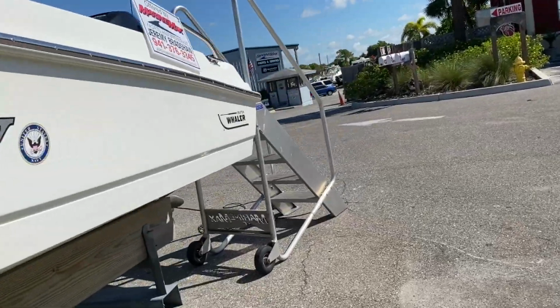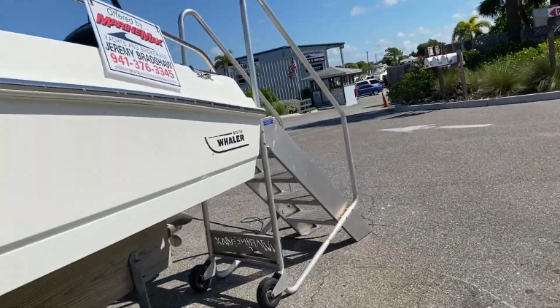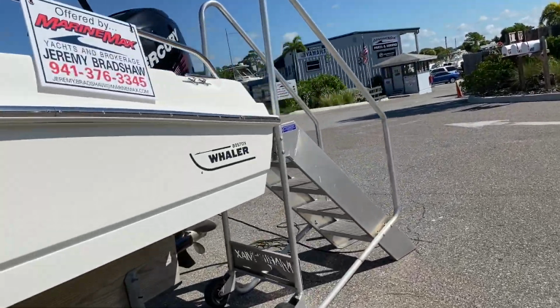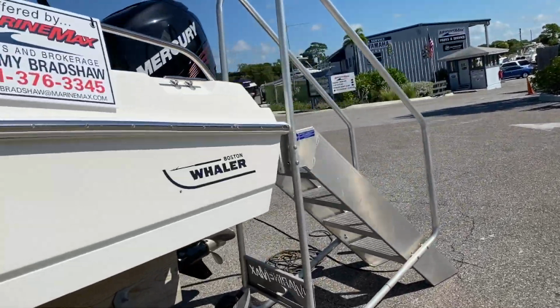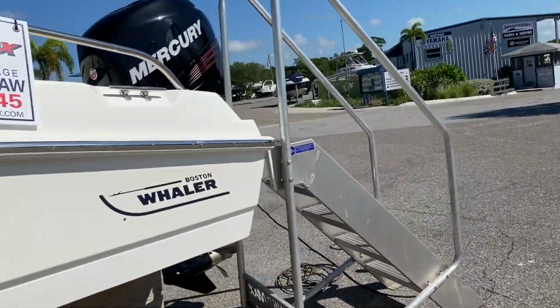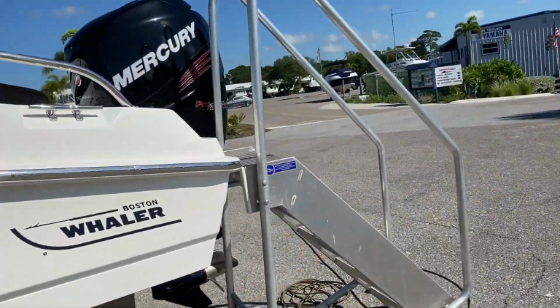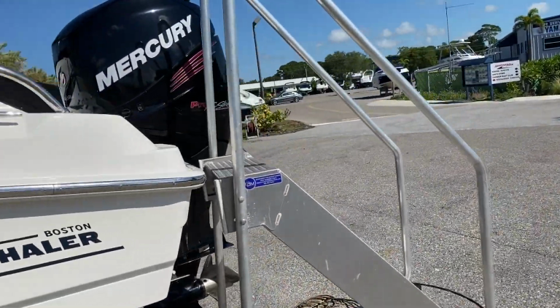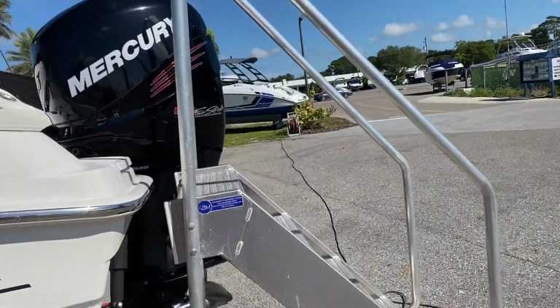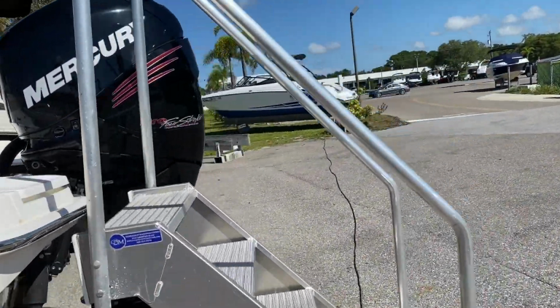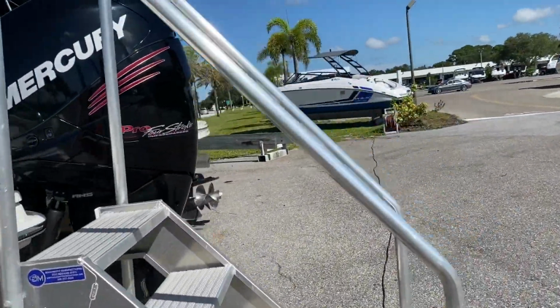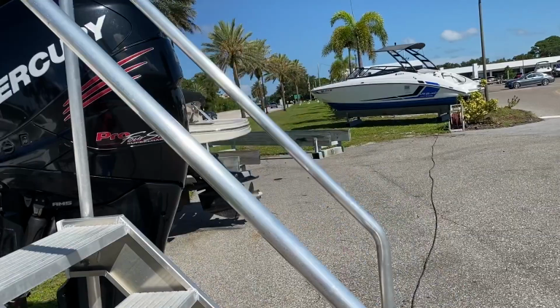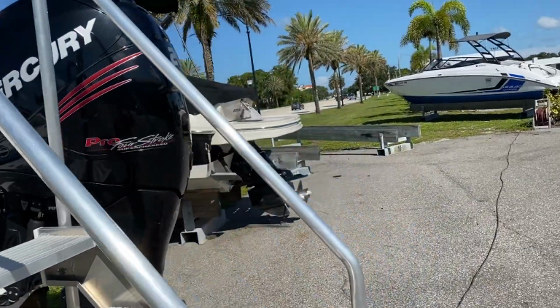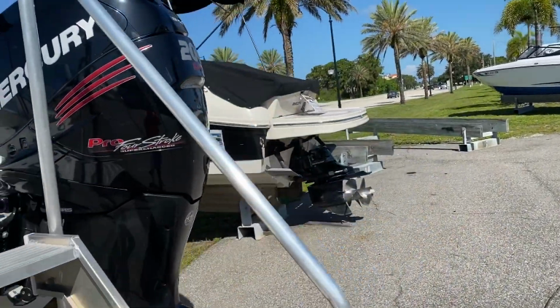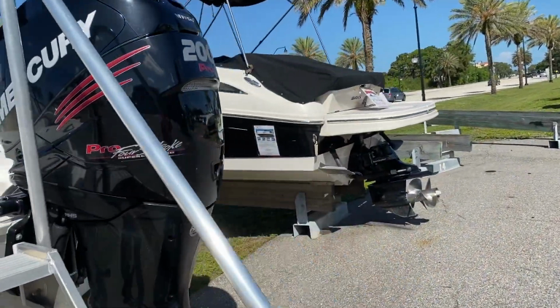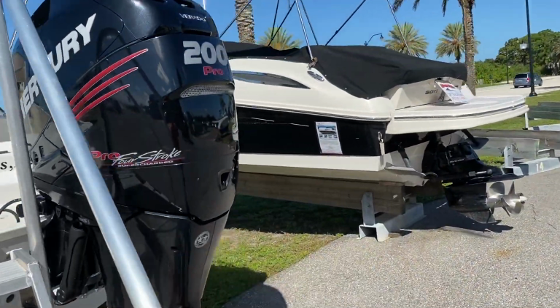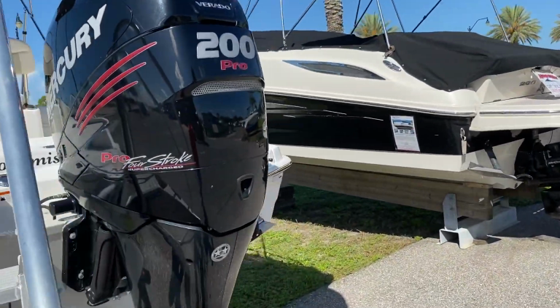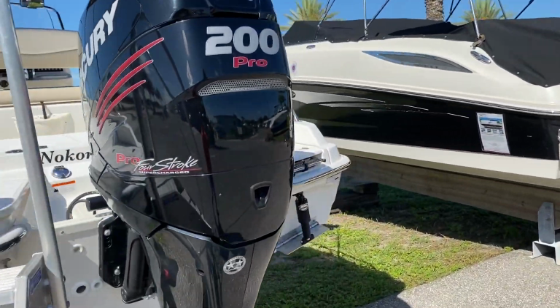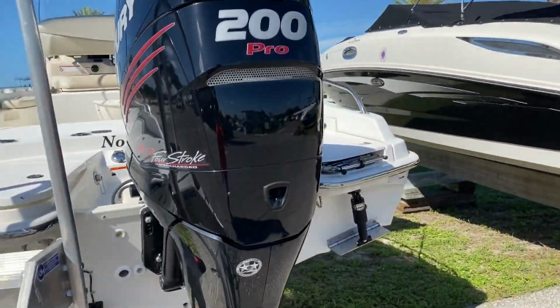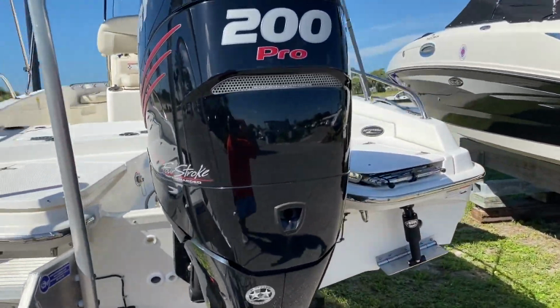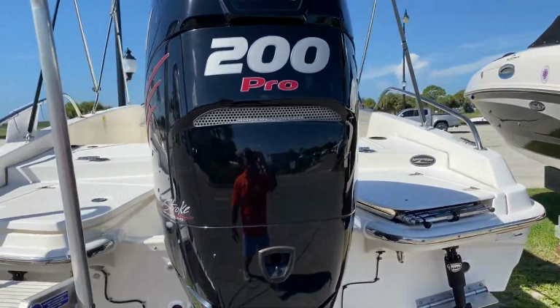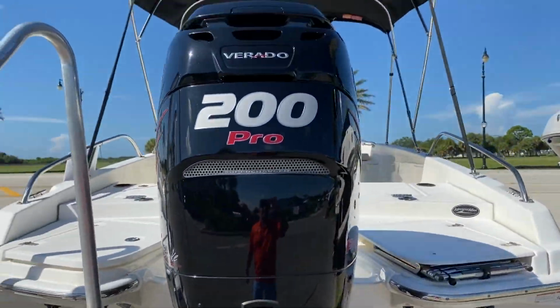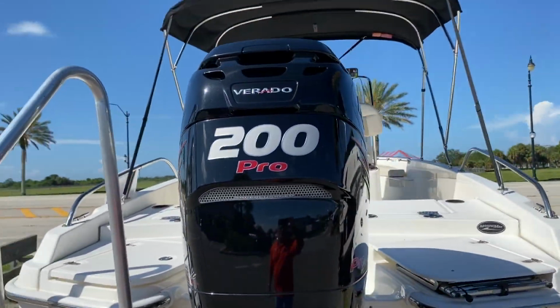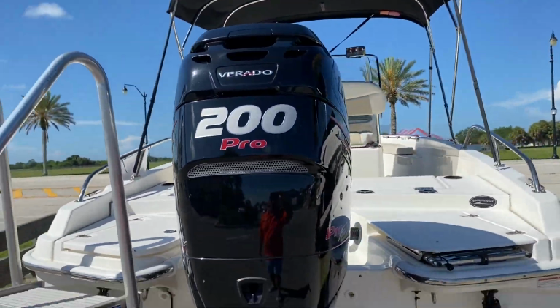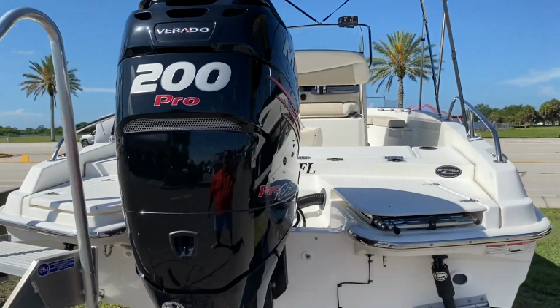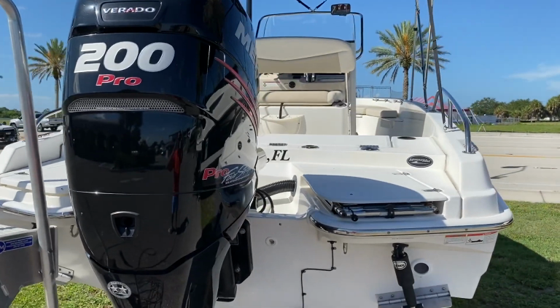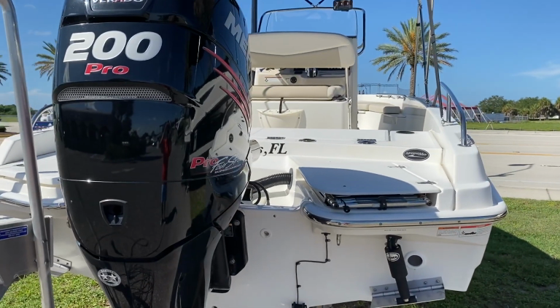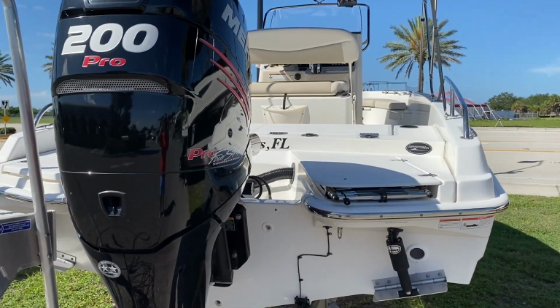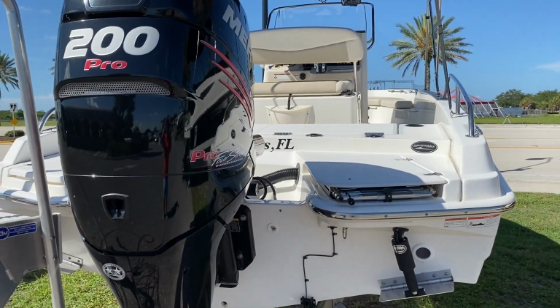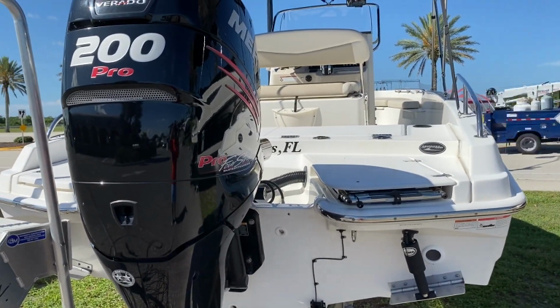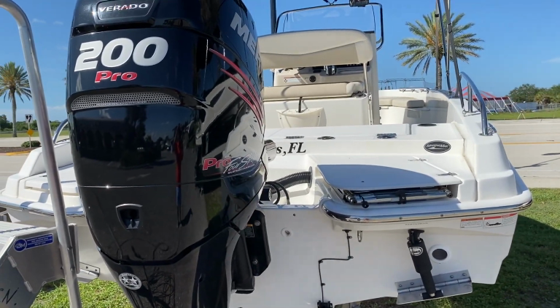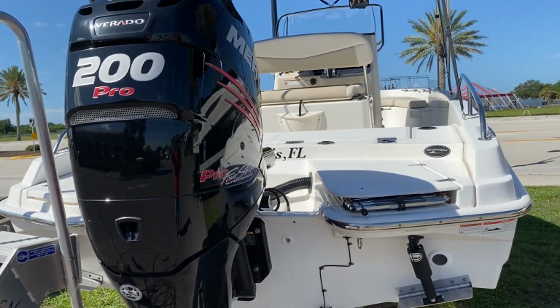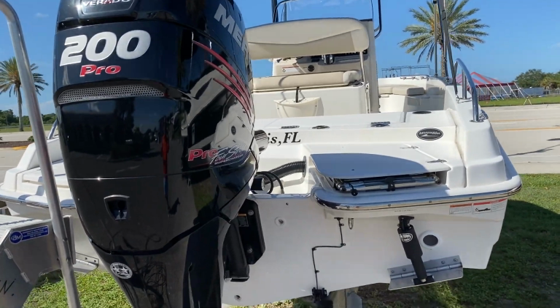This one is powered with a 200 horsepower Pro four-stroke with approximately 57 hours on the motor. It's also a one-owner purchase from MarineMax here in Venice.